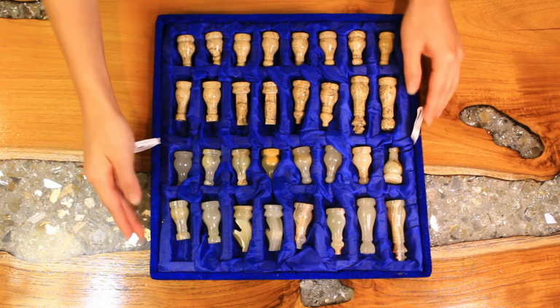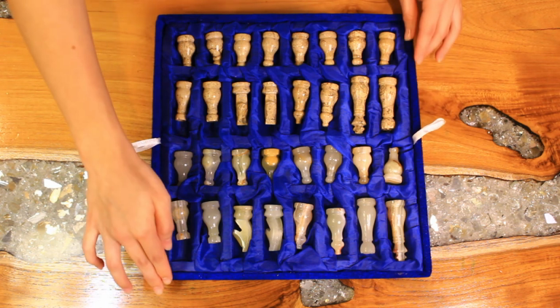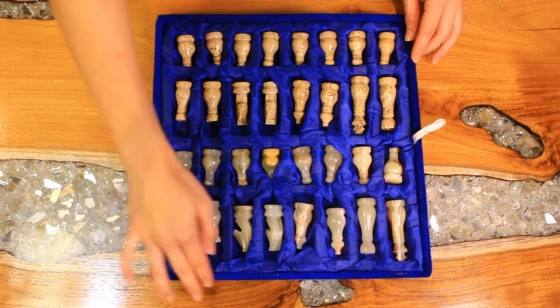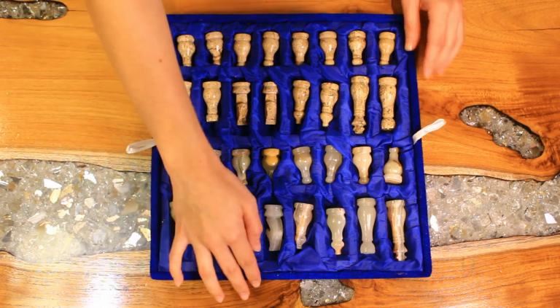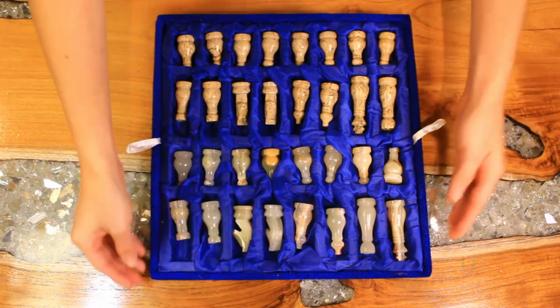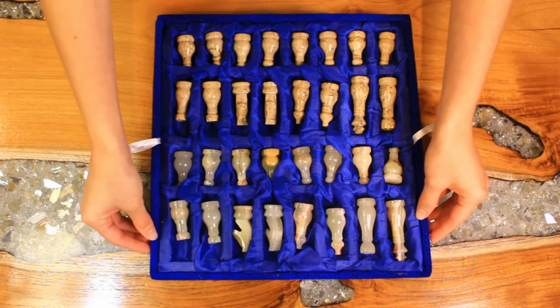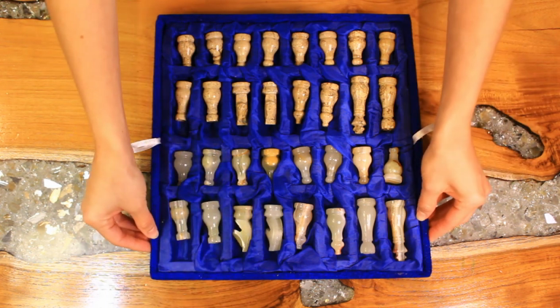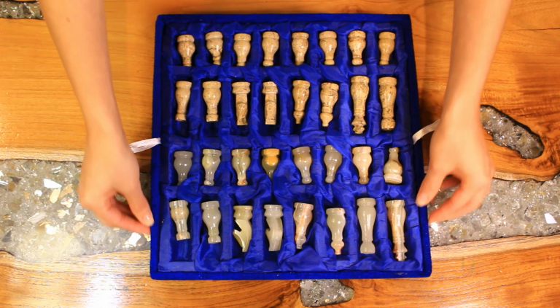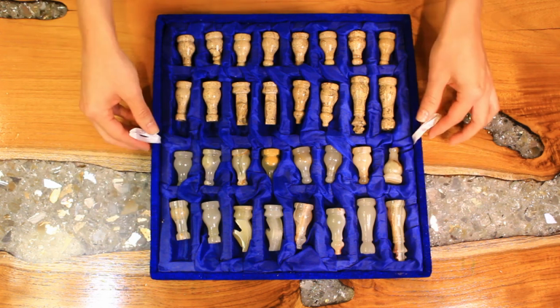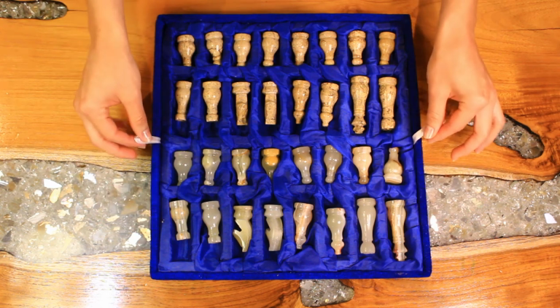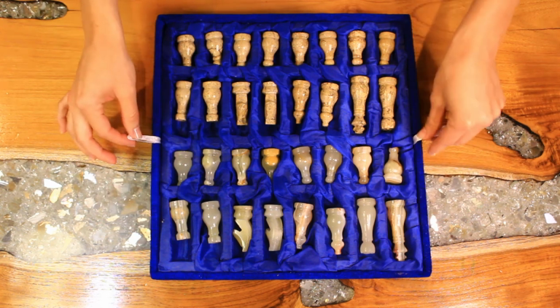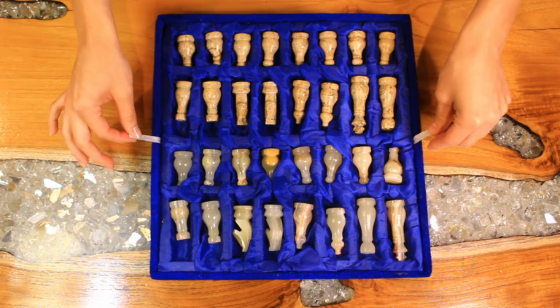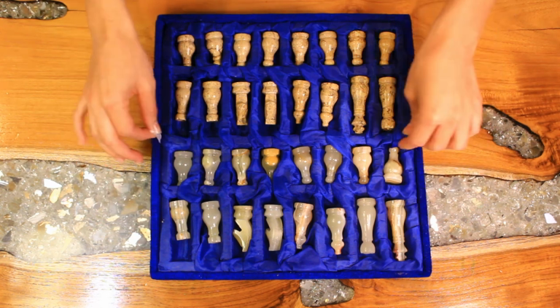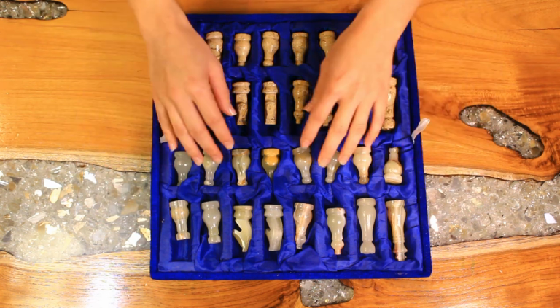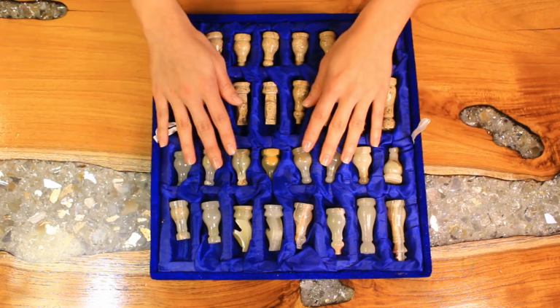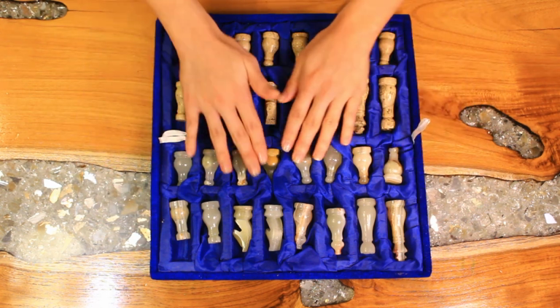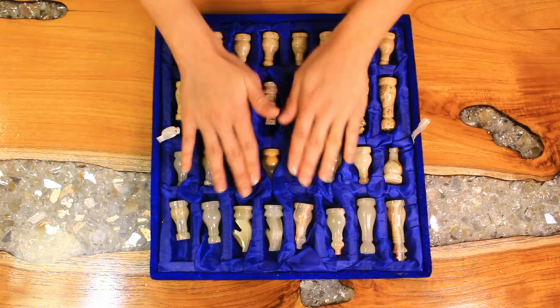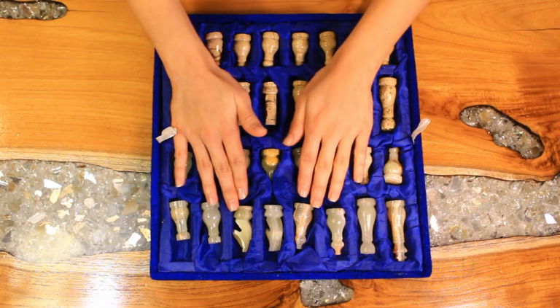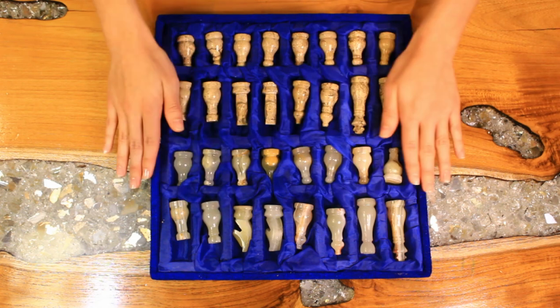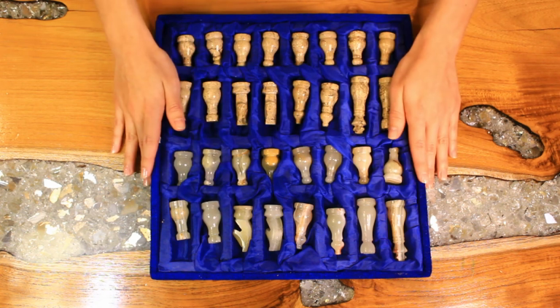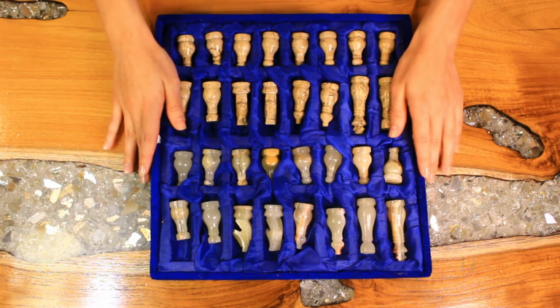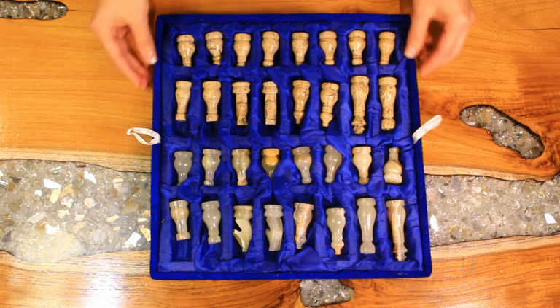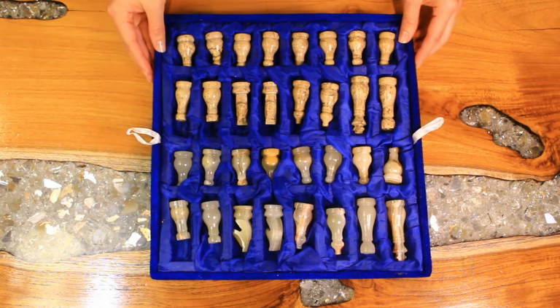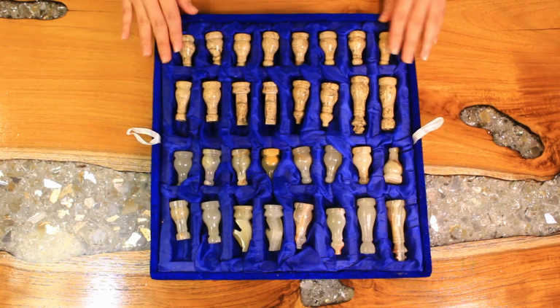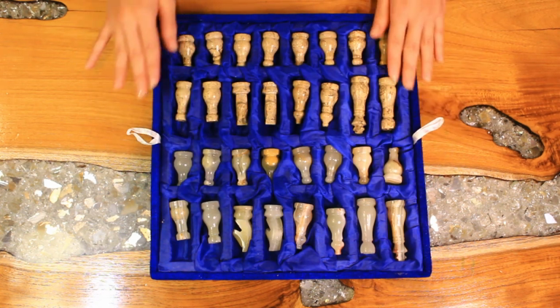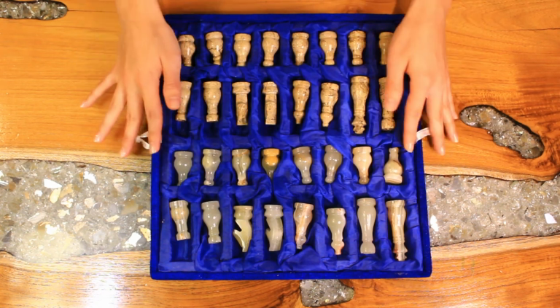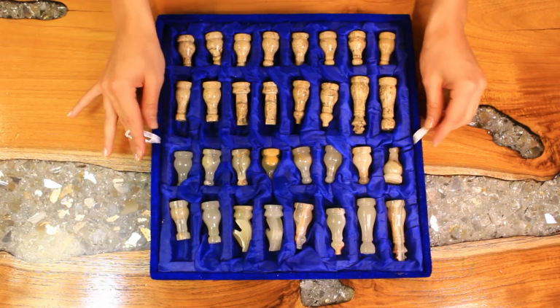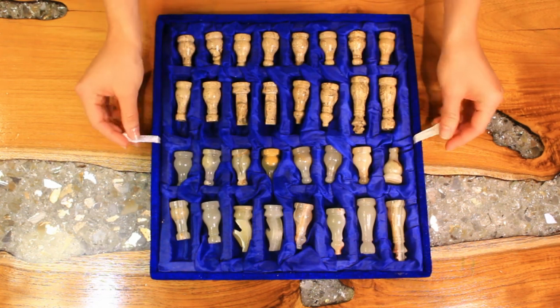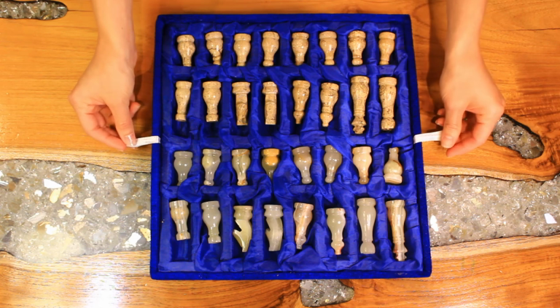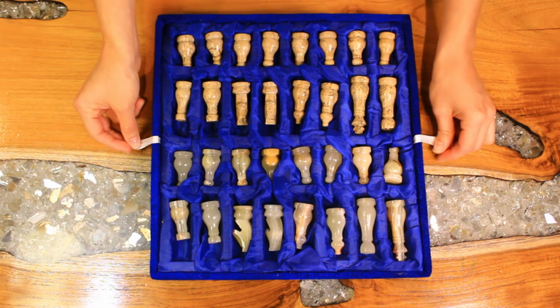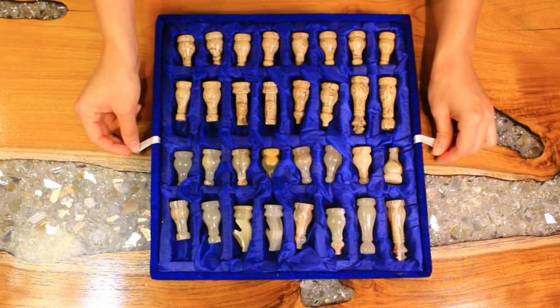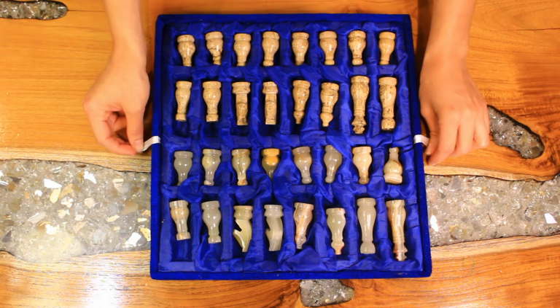The box is covered in velvet. It's not the greatest quality, but it is an excellent way to store the chess set.